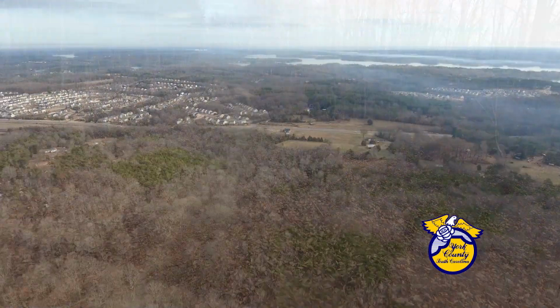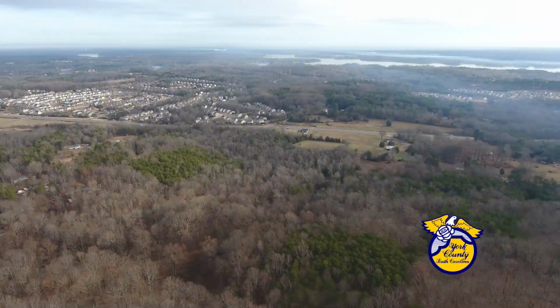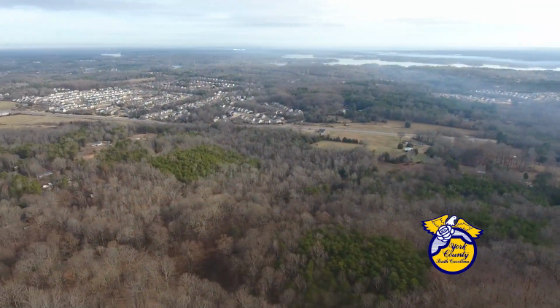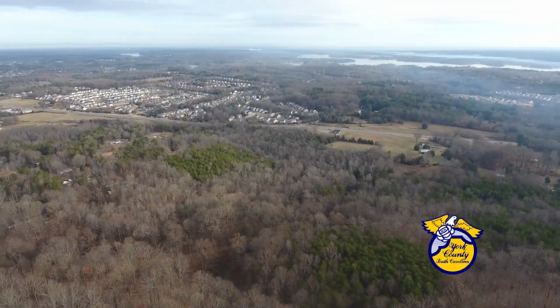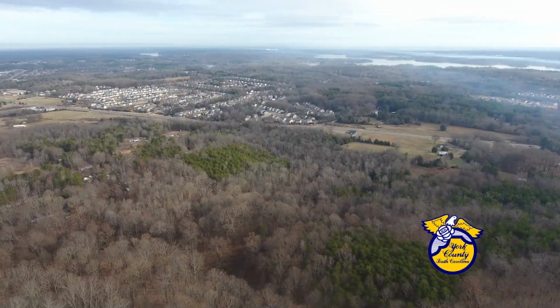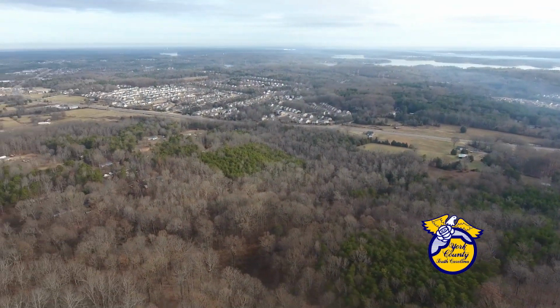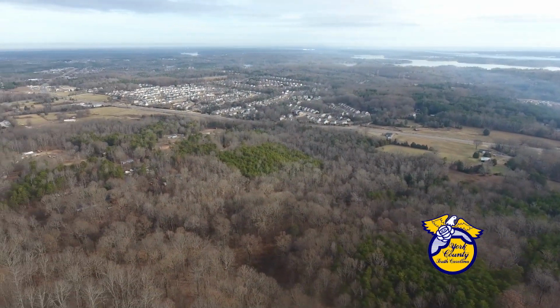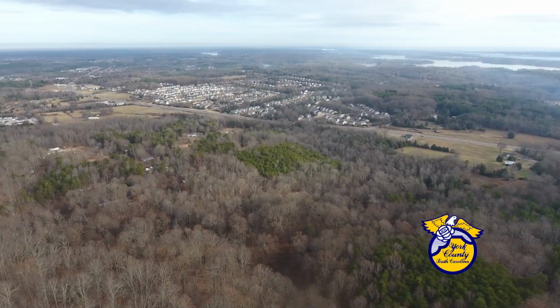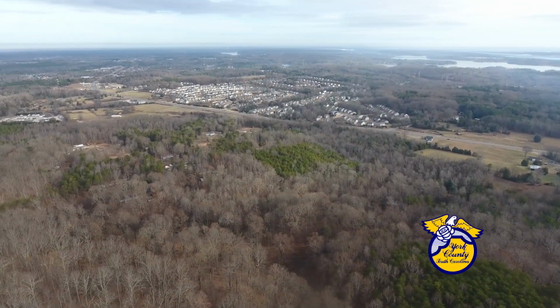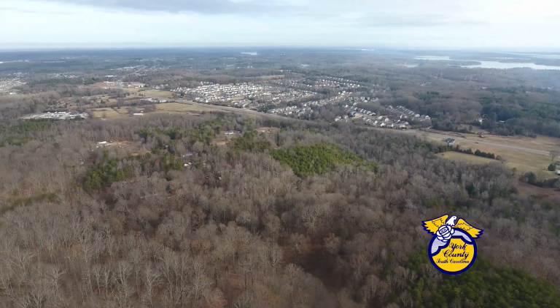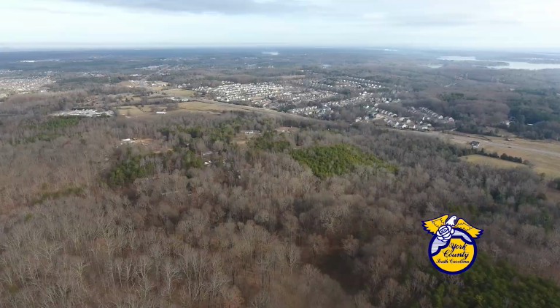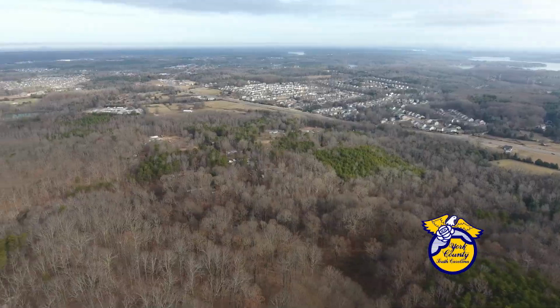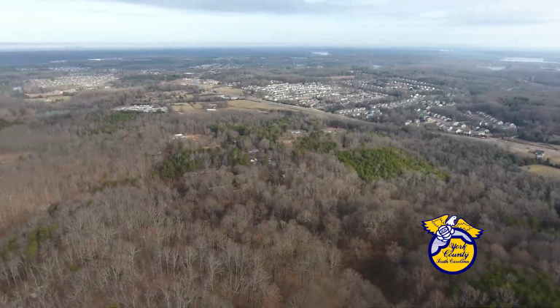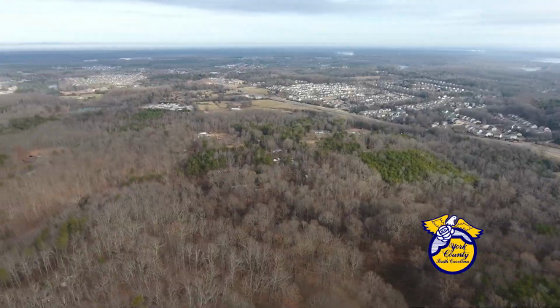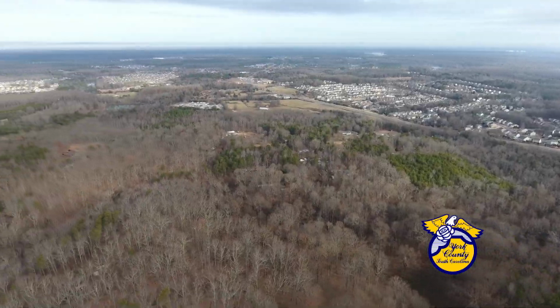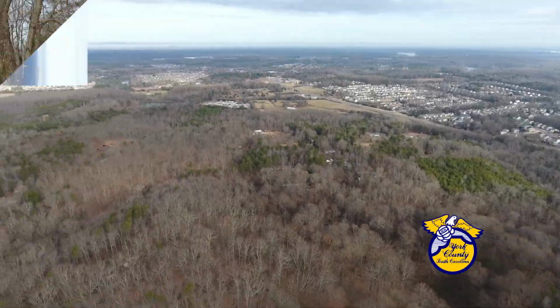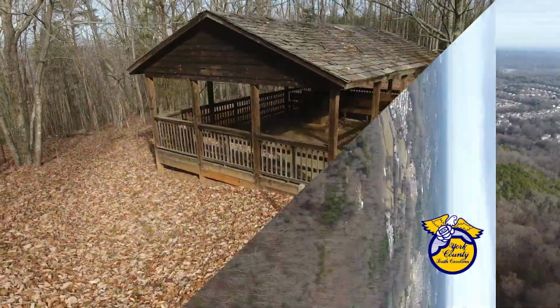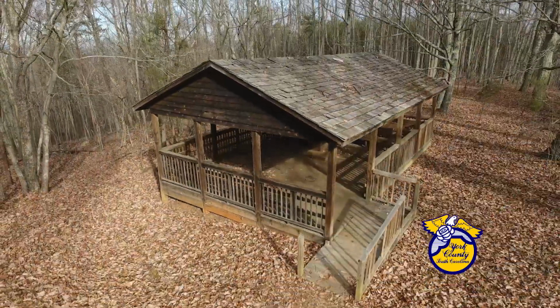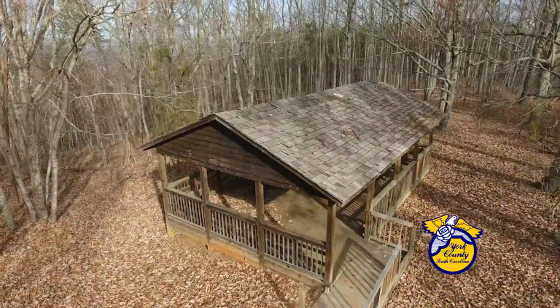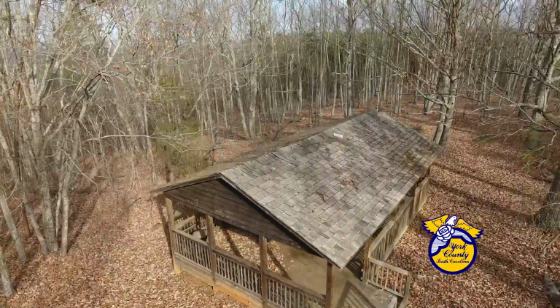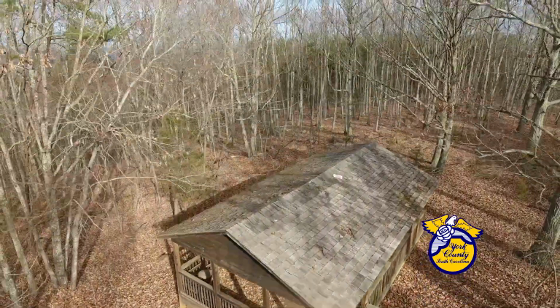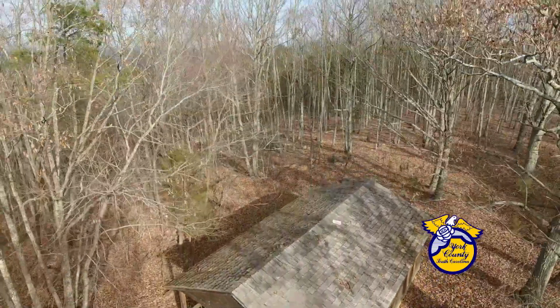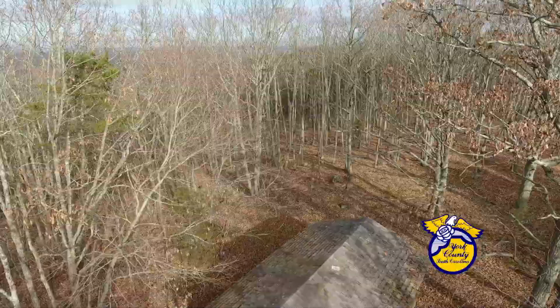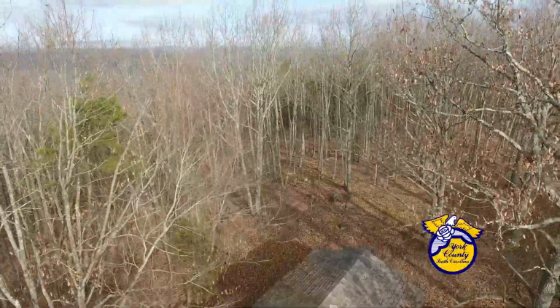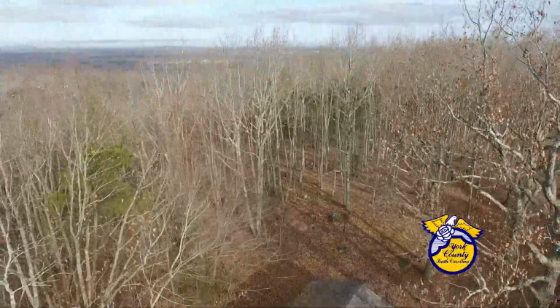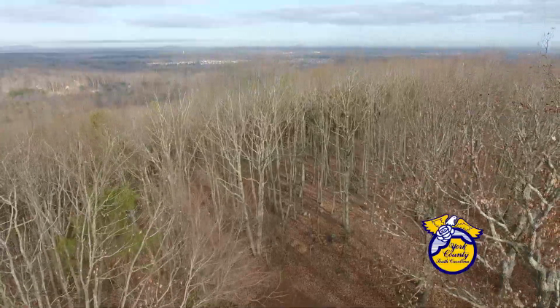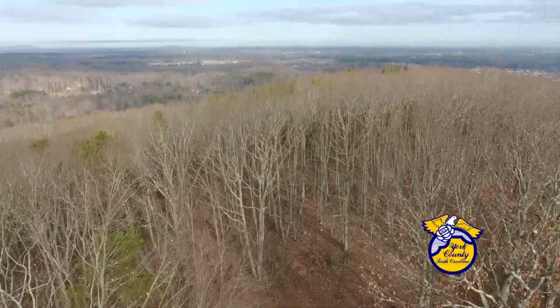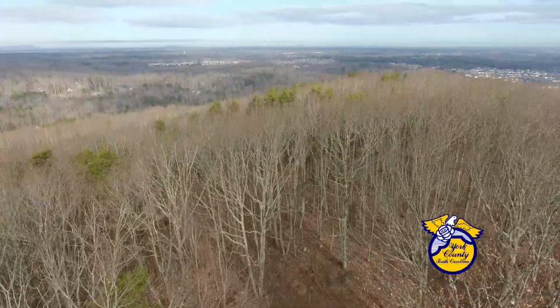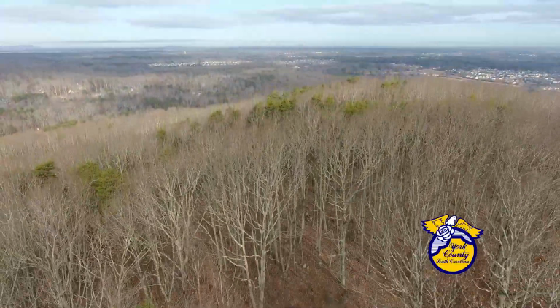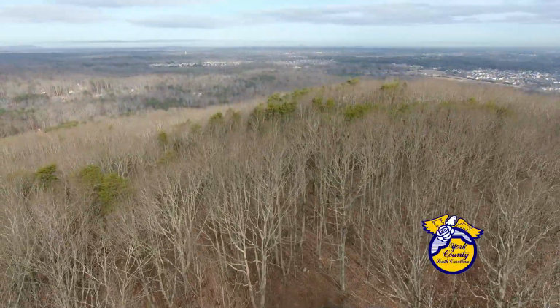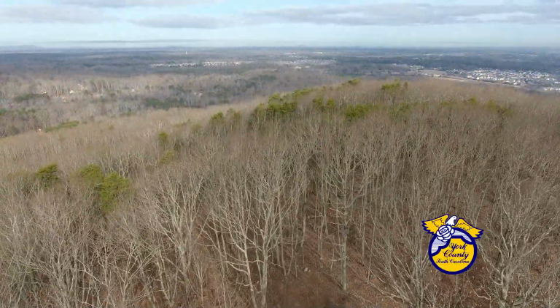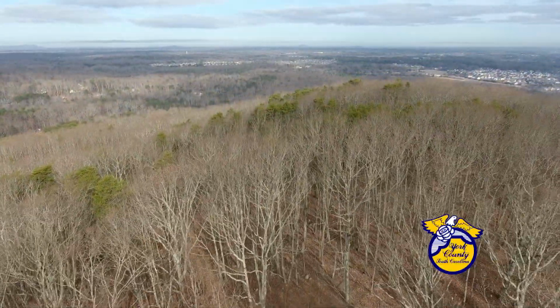Another undeniable draw is the view. On a clear day, you get a panoramic view of Lake Wylie and uptown Charlotte. Our vision for Namie's Mountain Historical Park will take a while to come together, and we value your opinion to make it the best it can be.